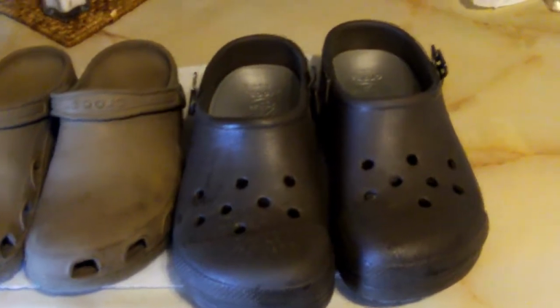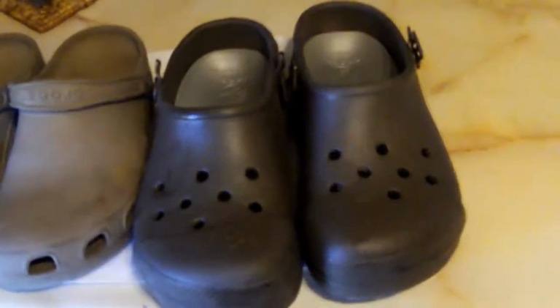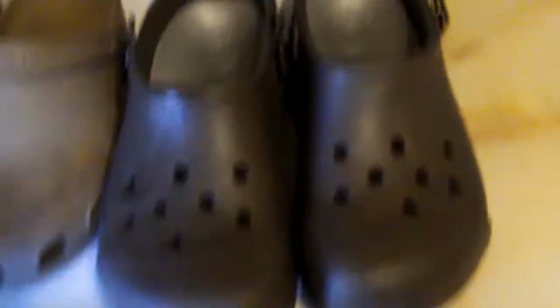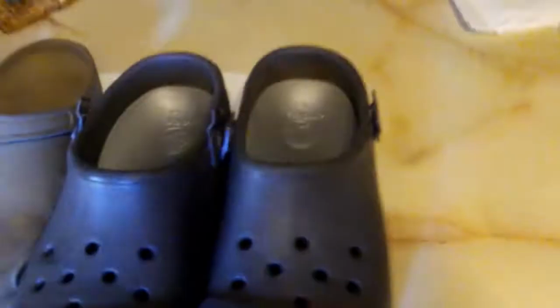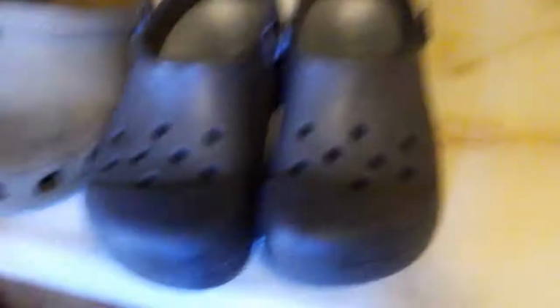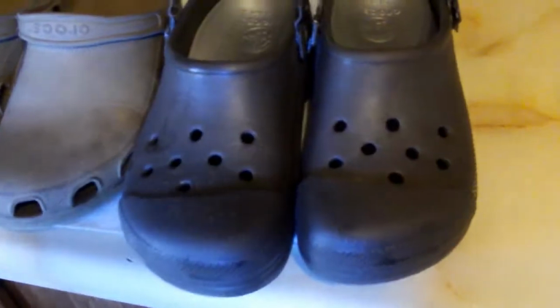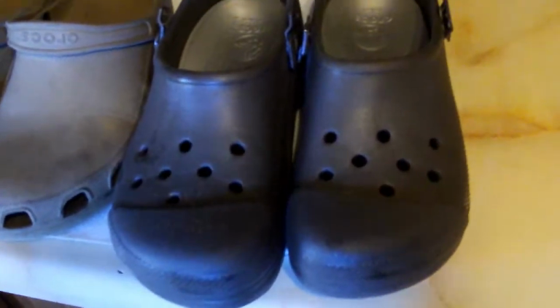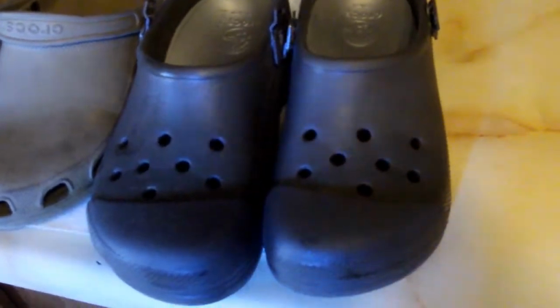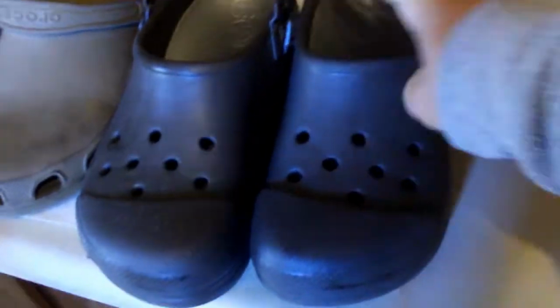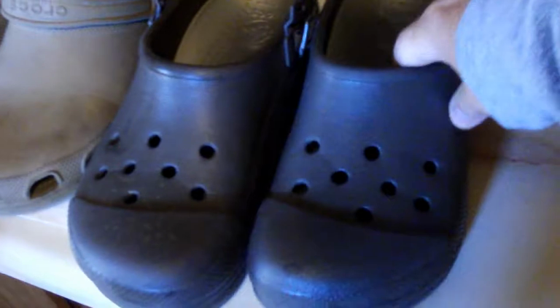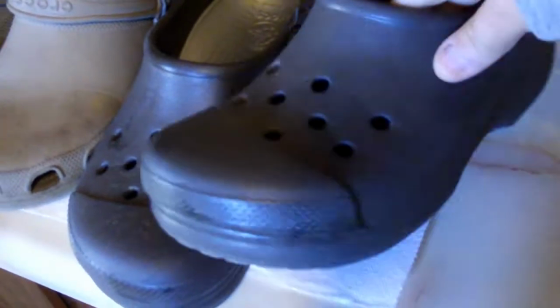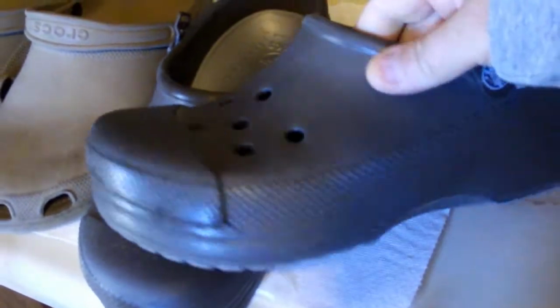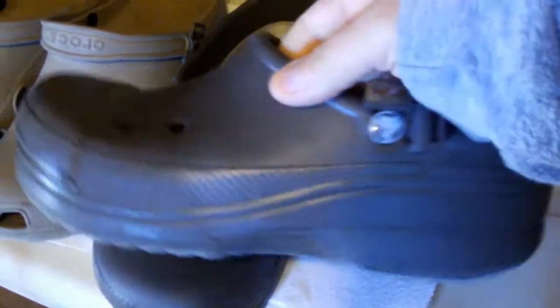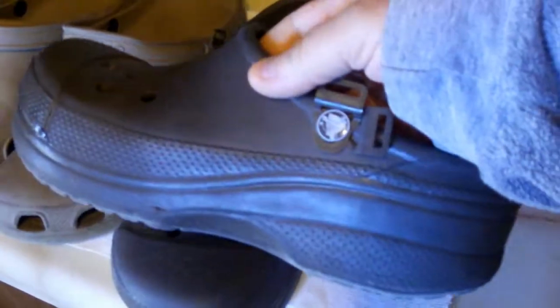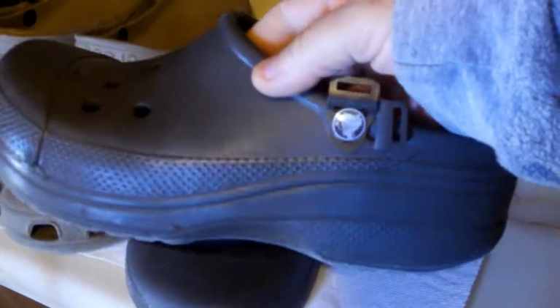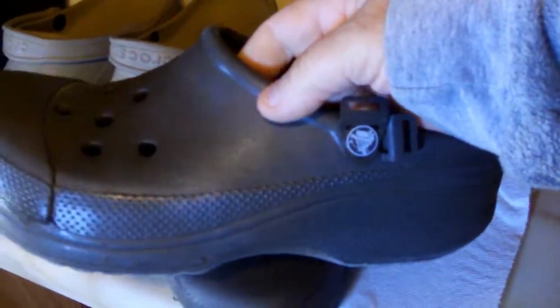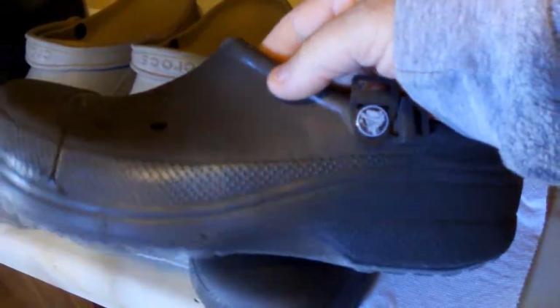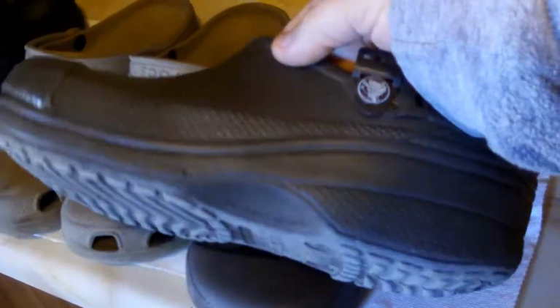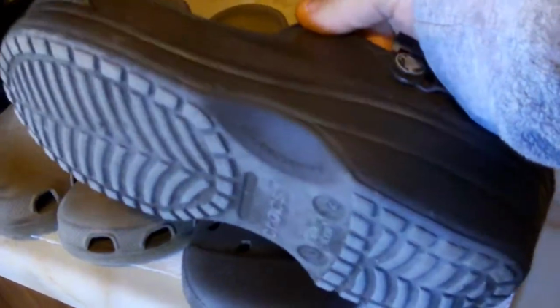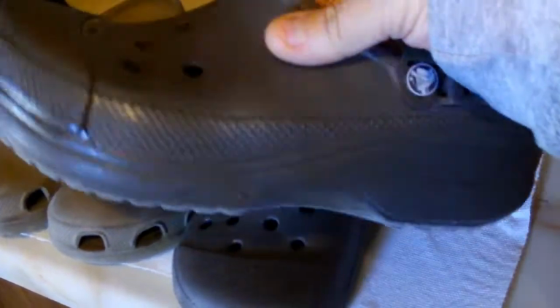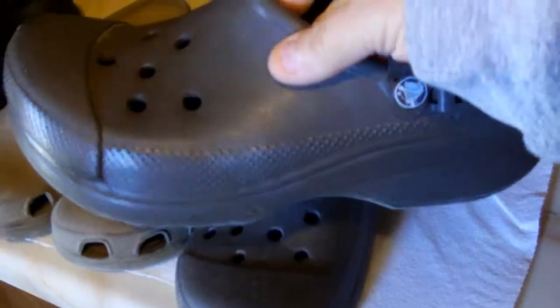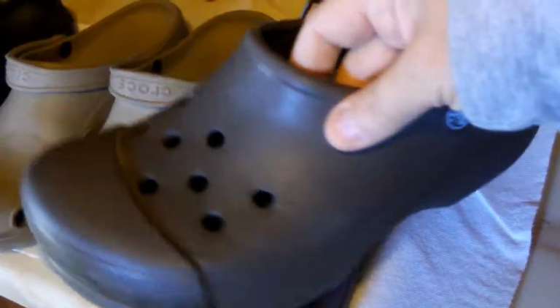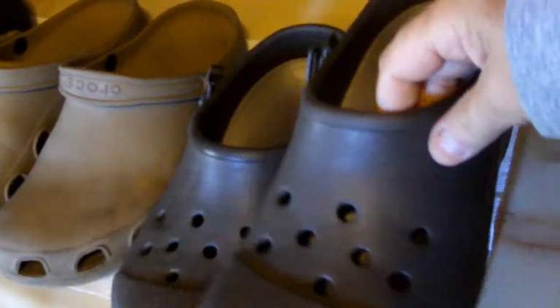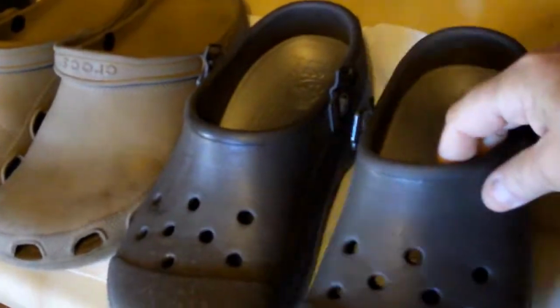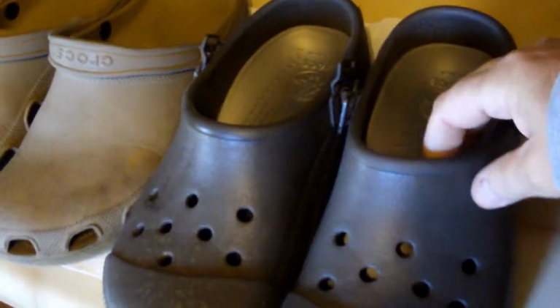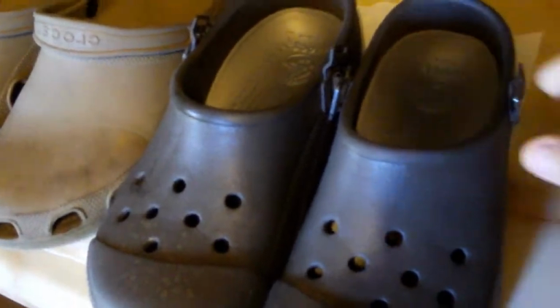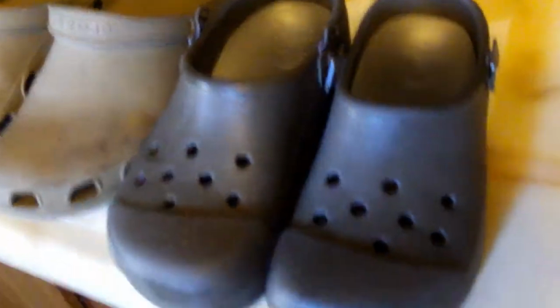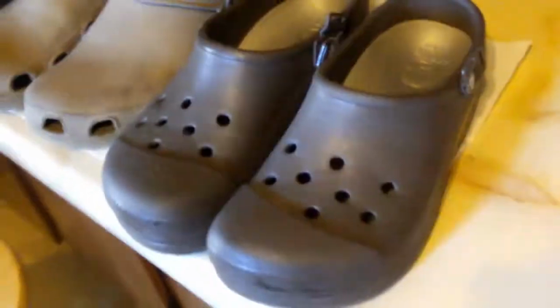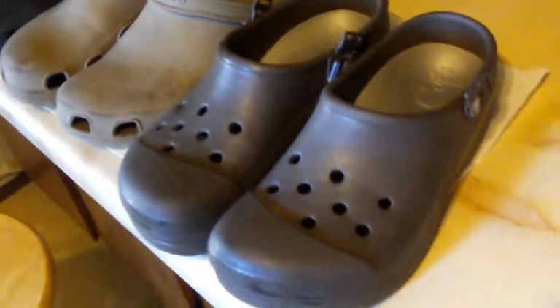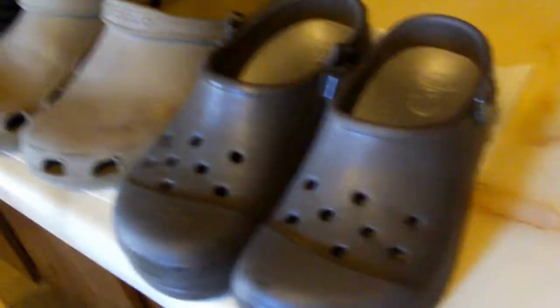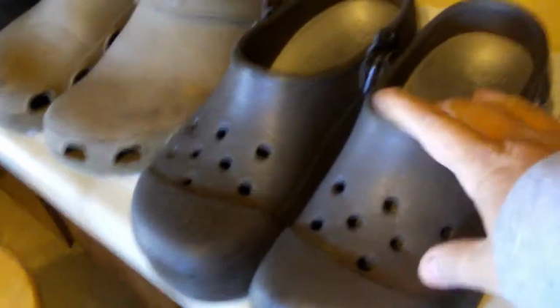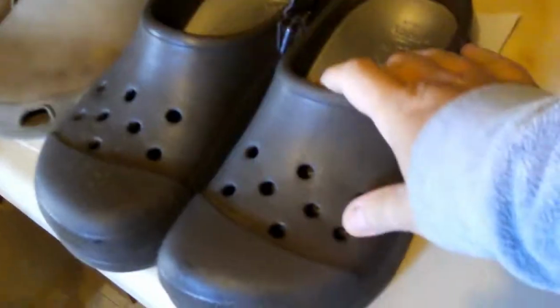I thought I'd do a quick review of my new Crocs here. They don't look new — they've been worn. This is the RX Custom Cloud or whatever. Actually, if you have a bad back or bad feet, these things are freaking awesome.